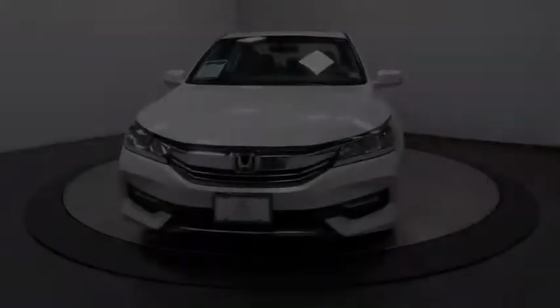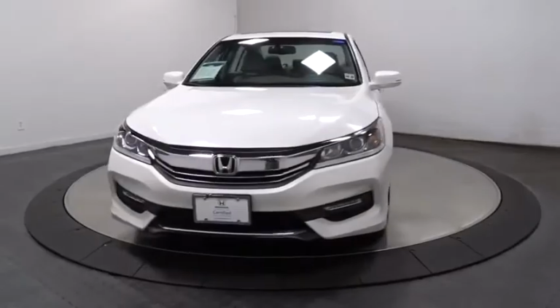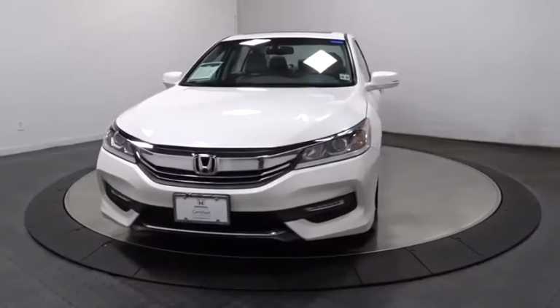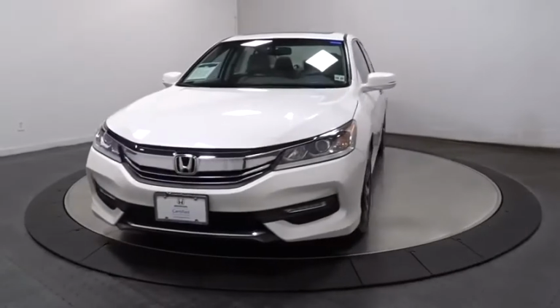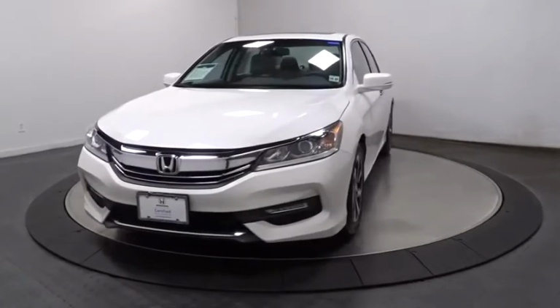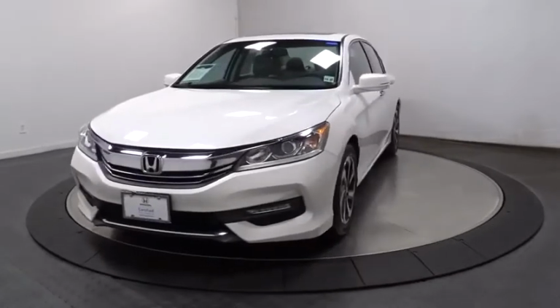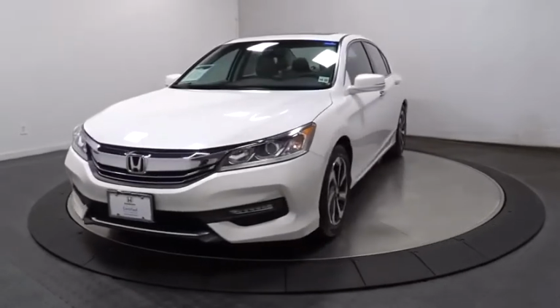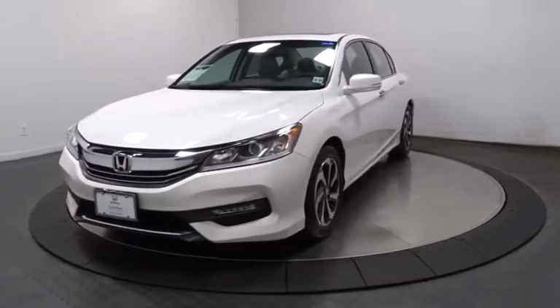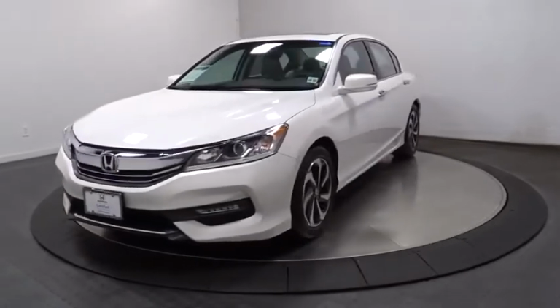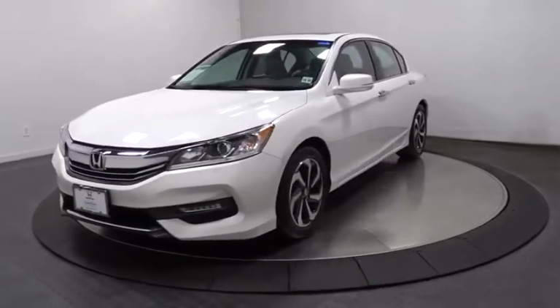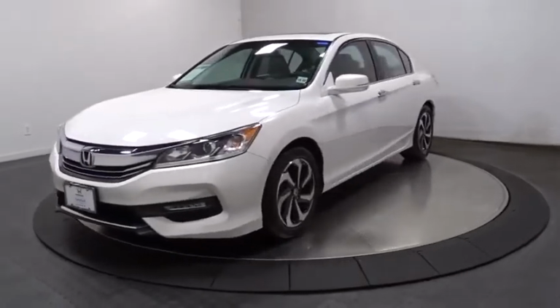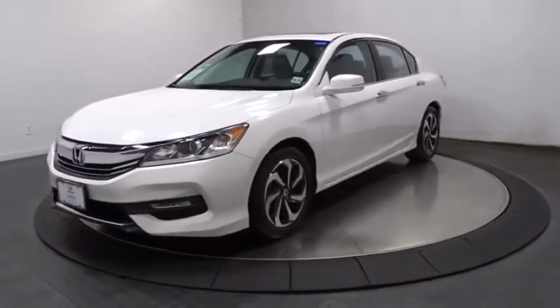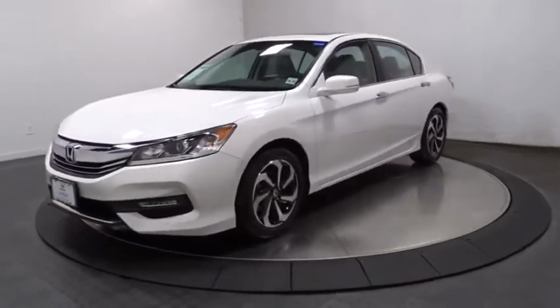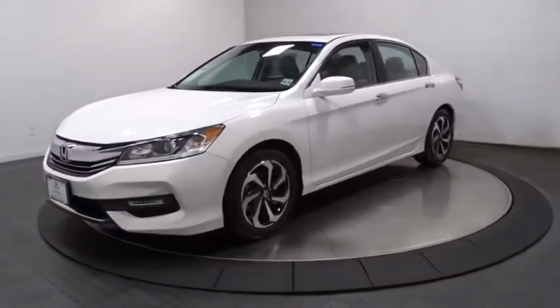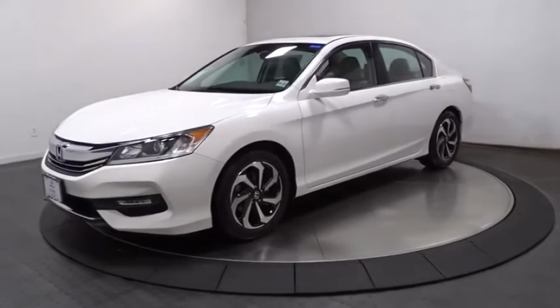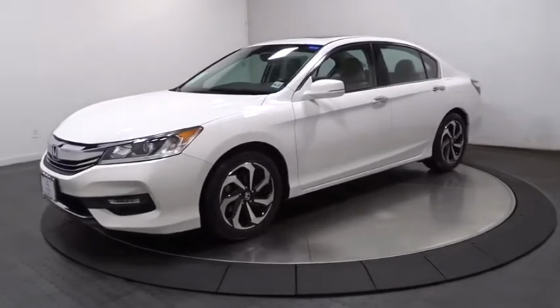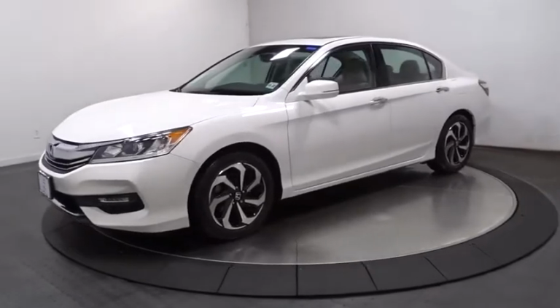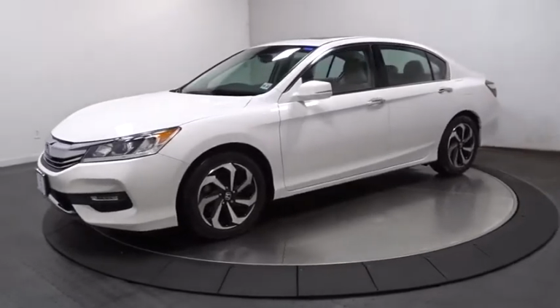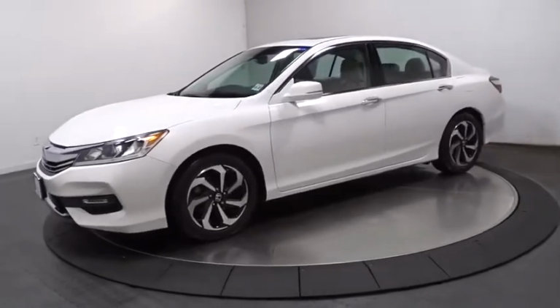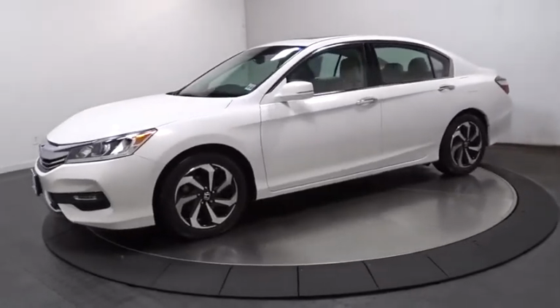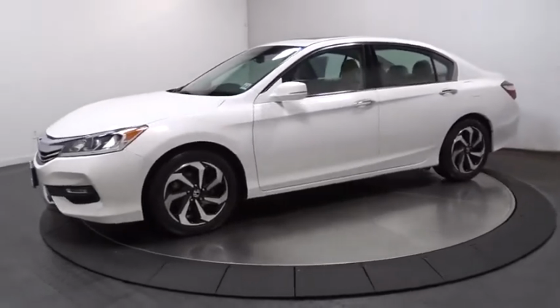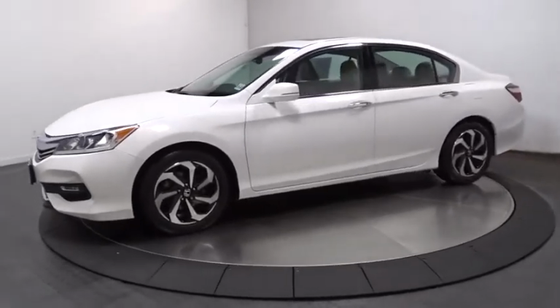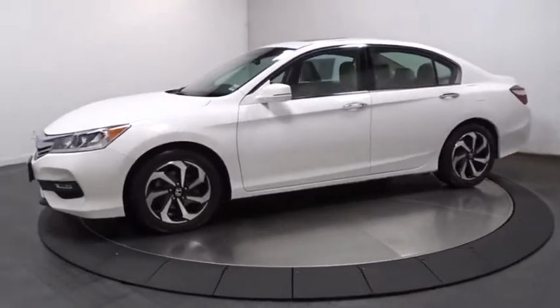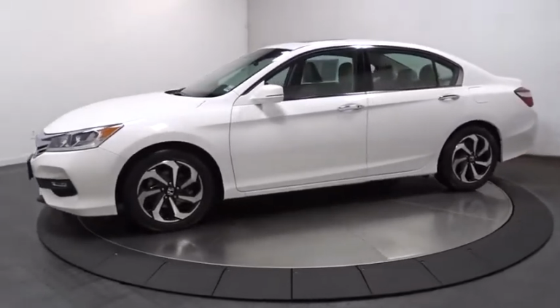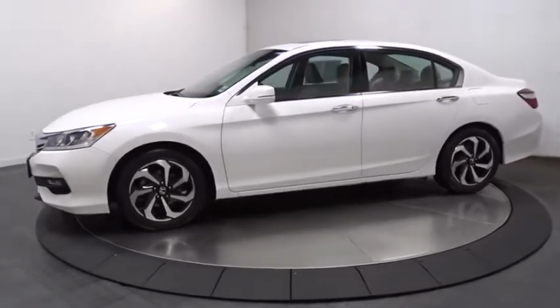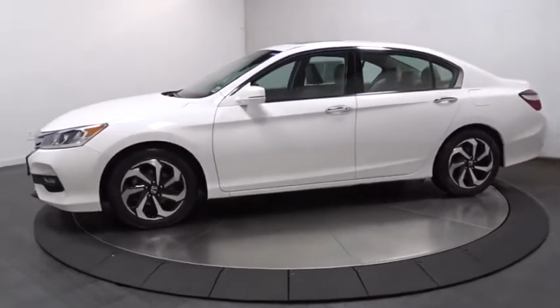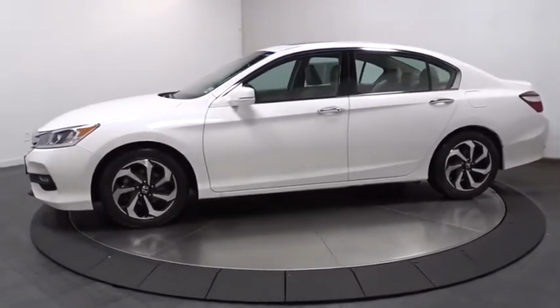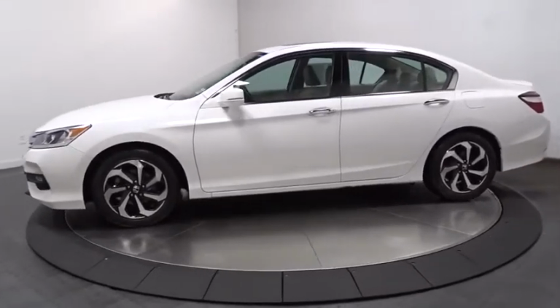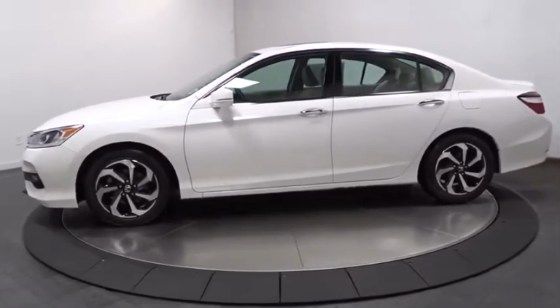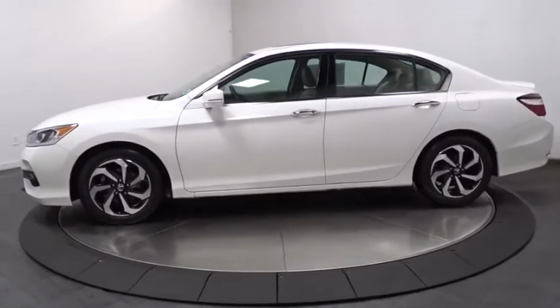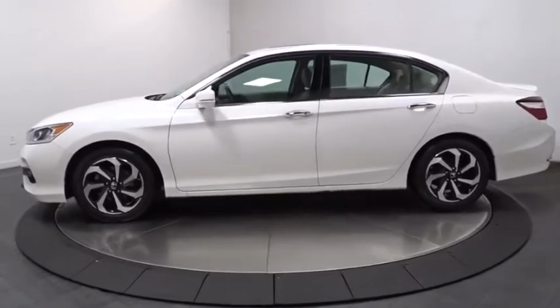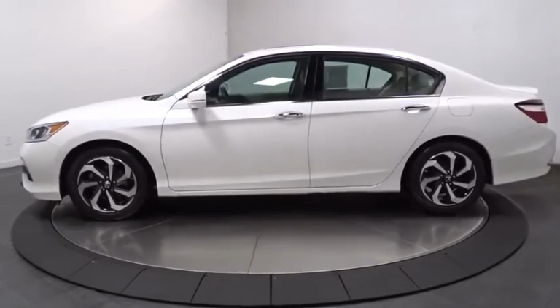We are pleased to show you the 2017 Honda Accord. Ingeniously simple, yet overflowing with luxury and technological creativity. All that and more in the Accord.